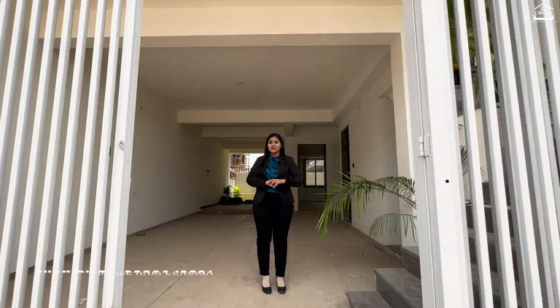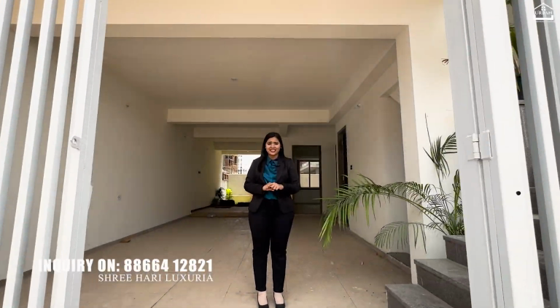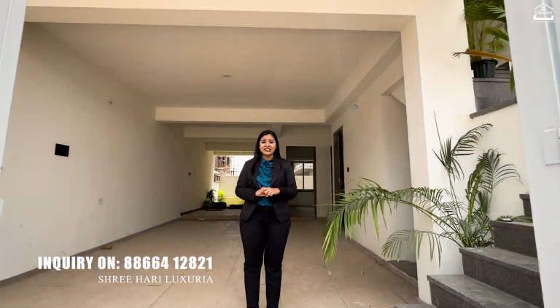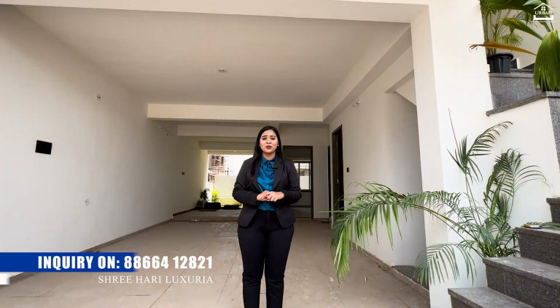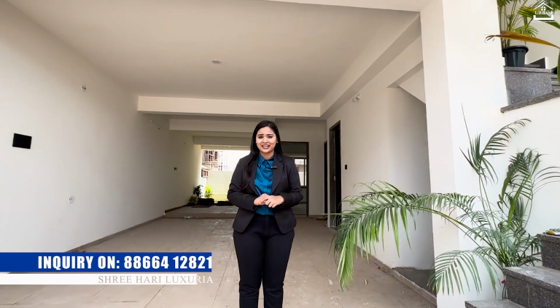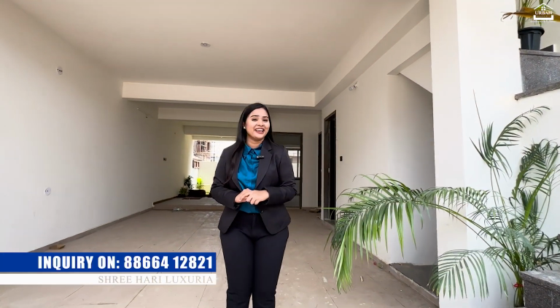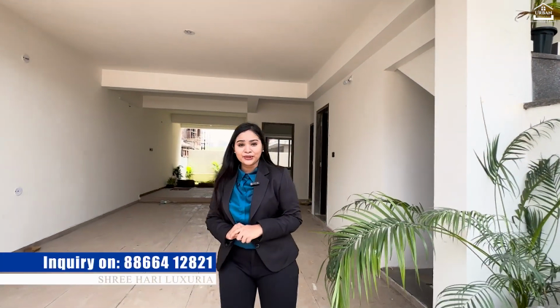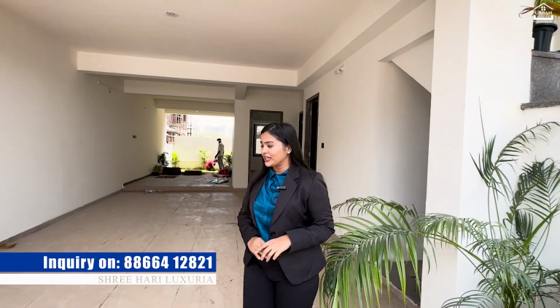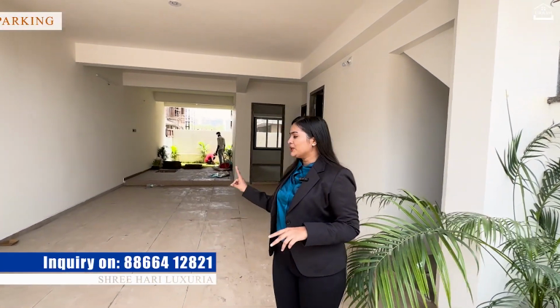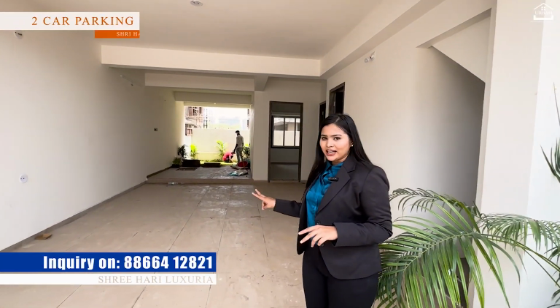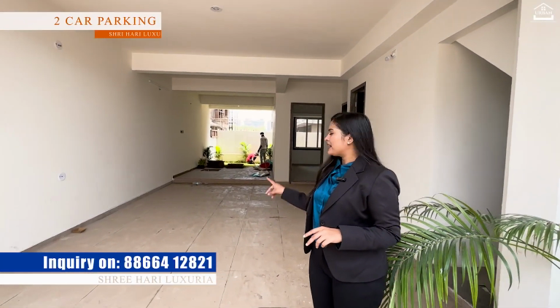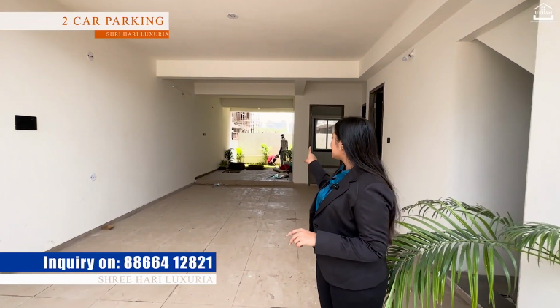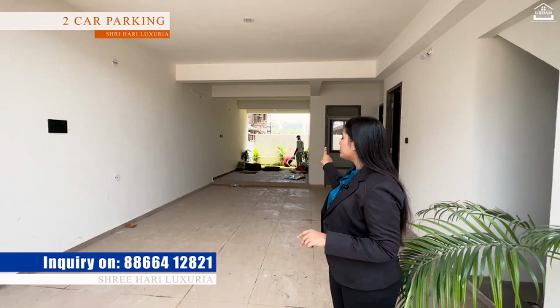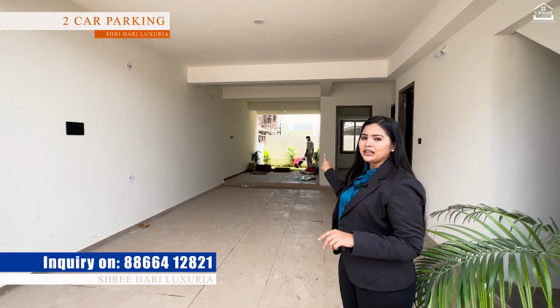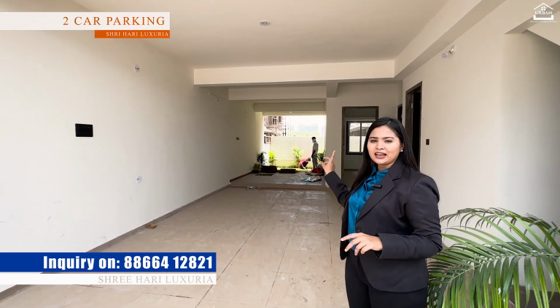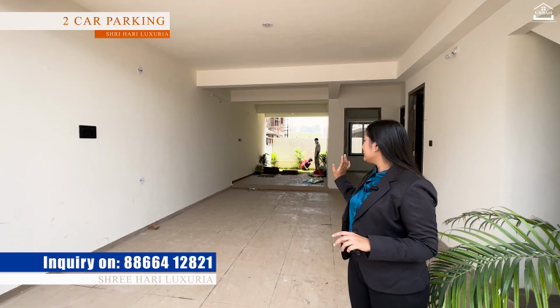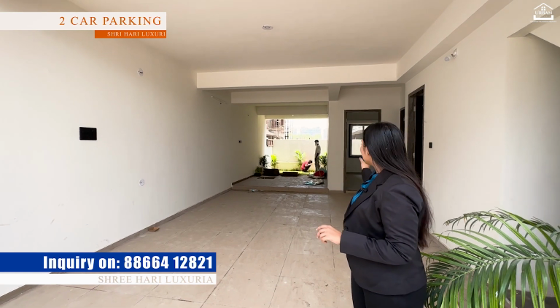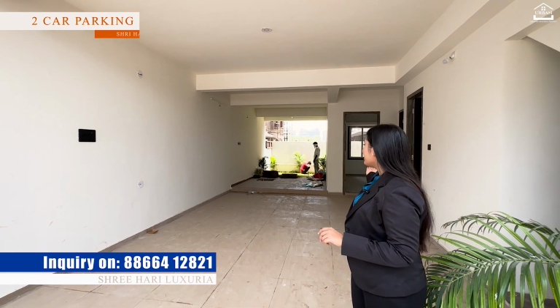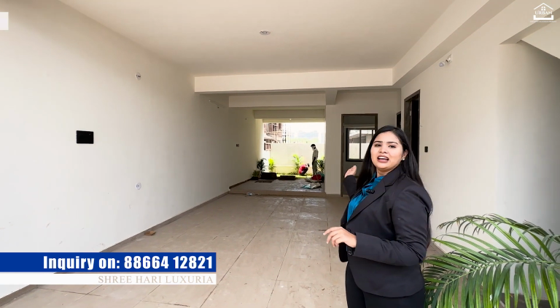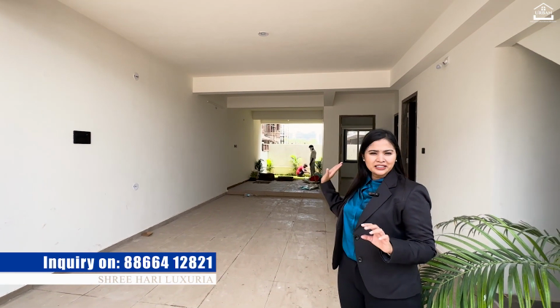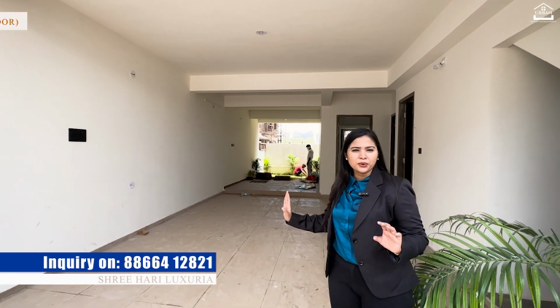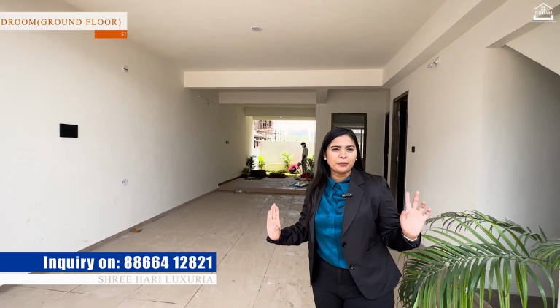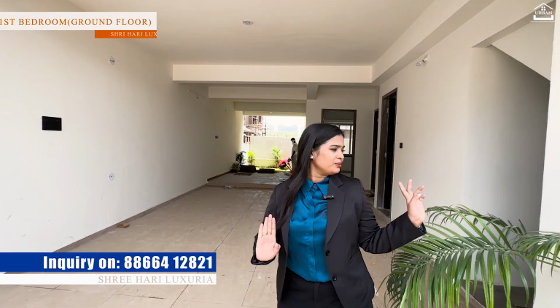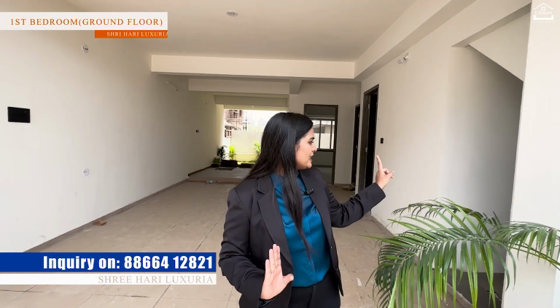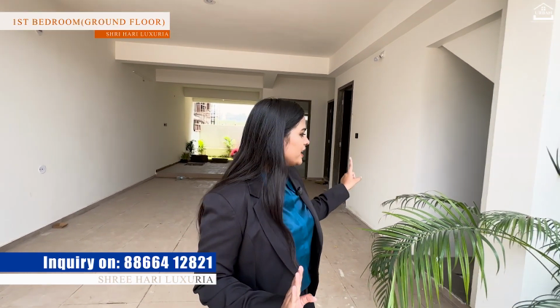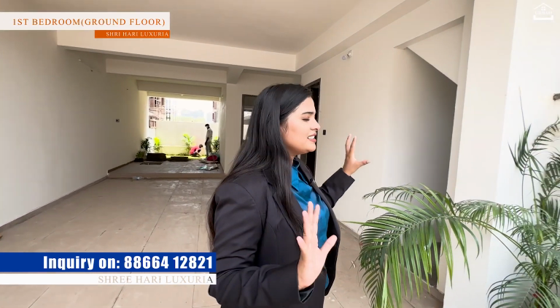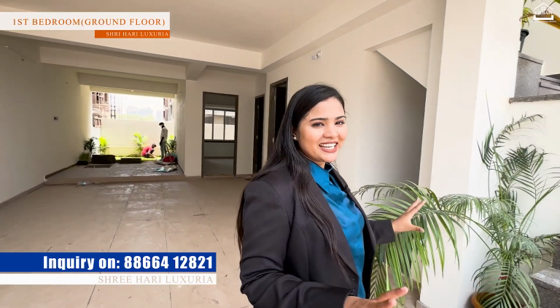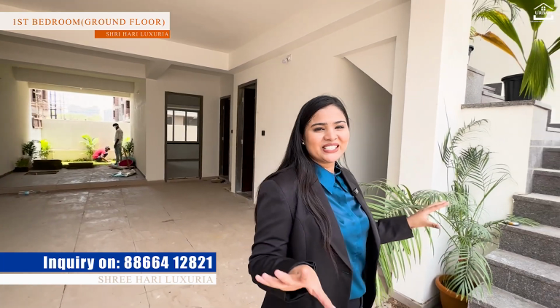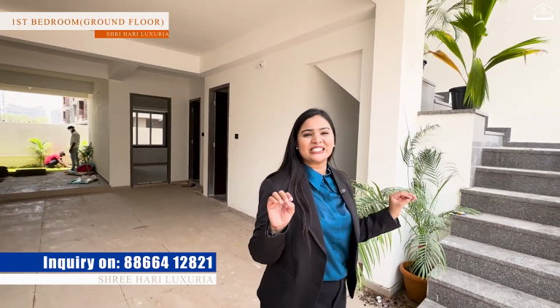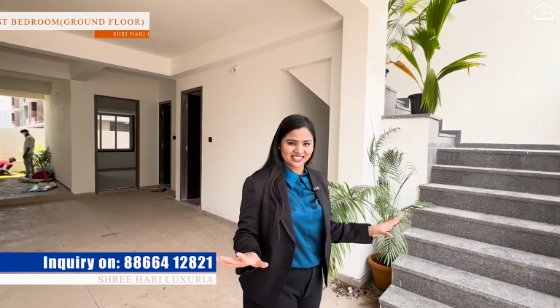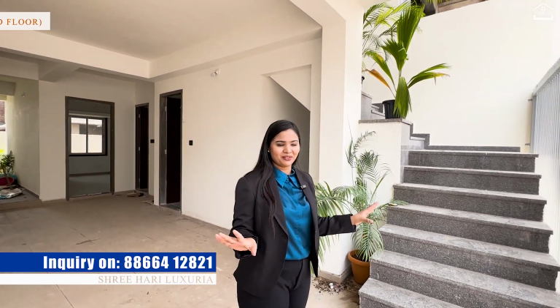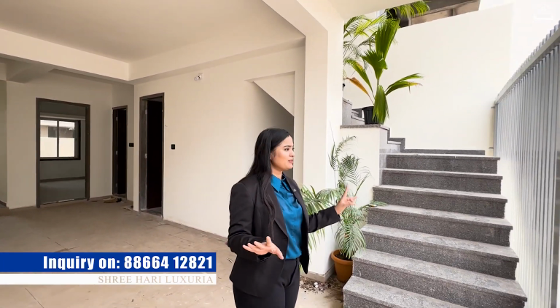Yes, this is your dream home. Why? Because there are two parking spaces, a children's play area, a garden area, a ground floor bedroom, and a store area. This is just the tip of the iceberg.